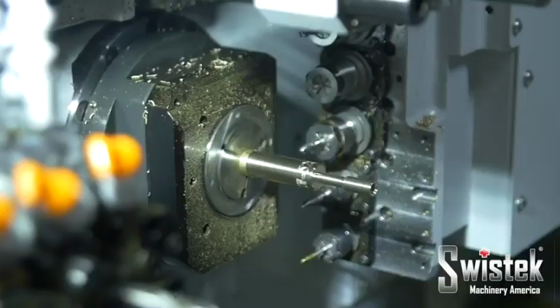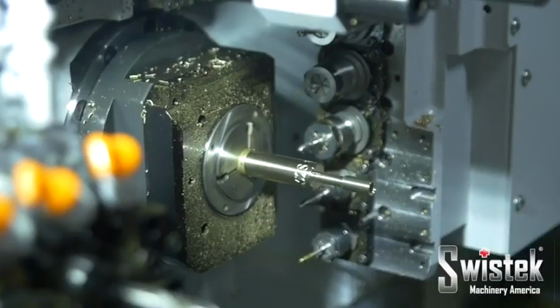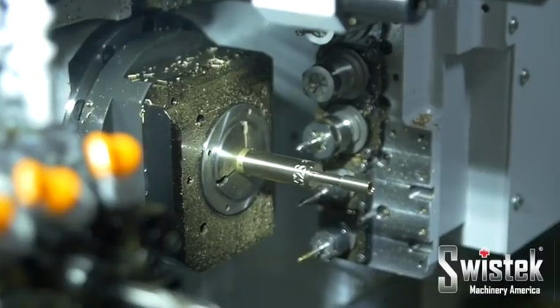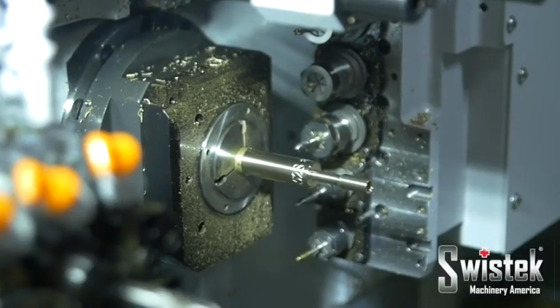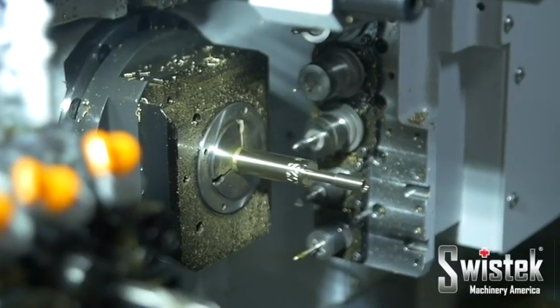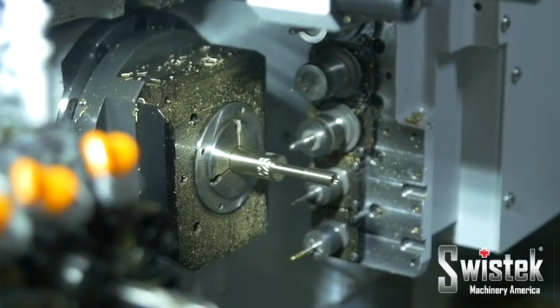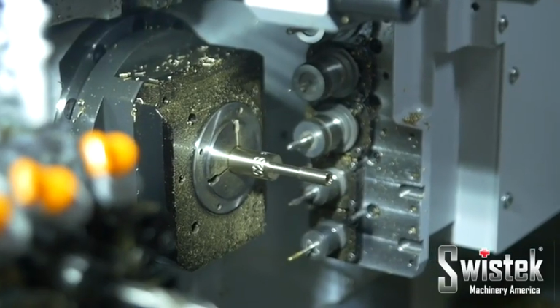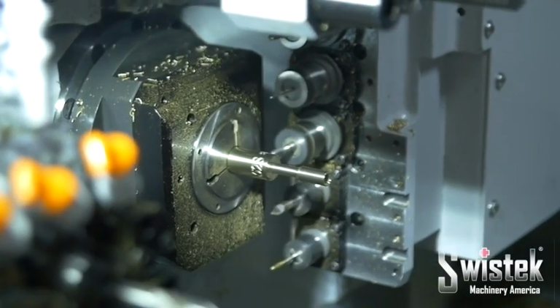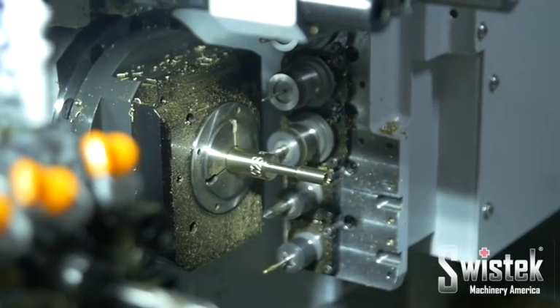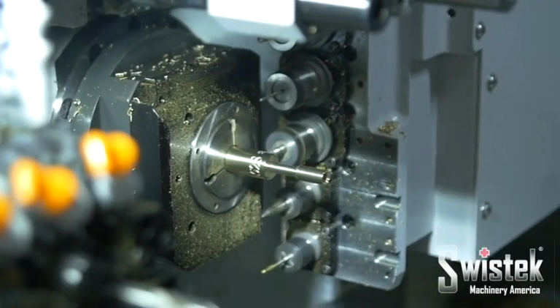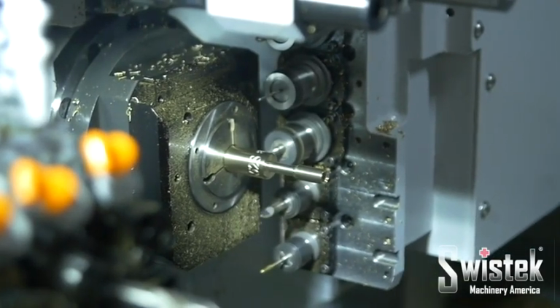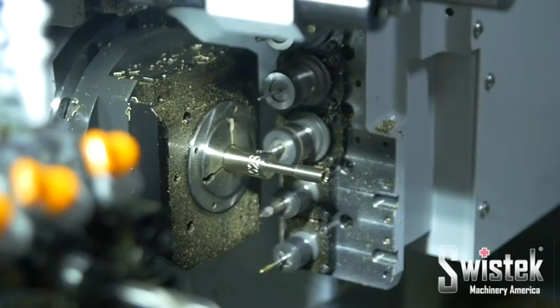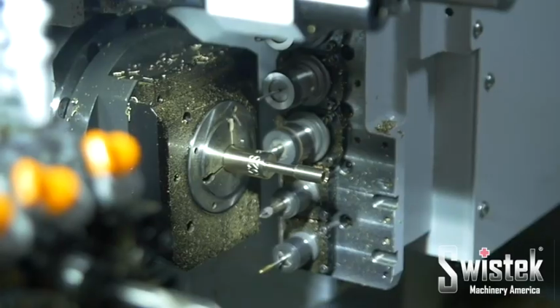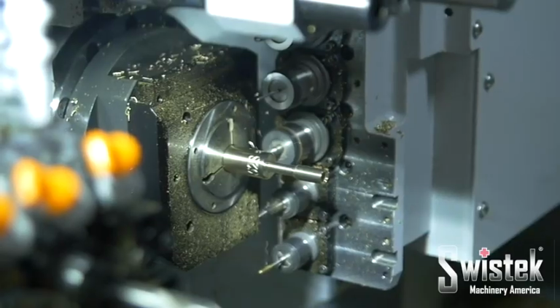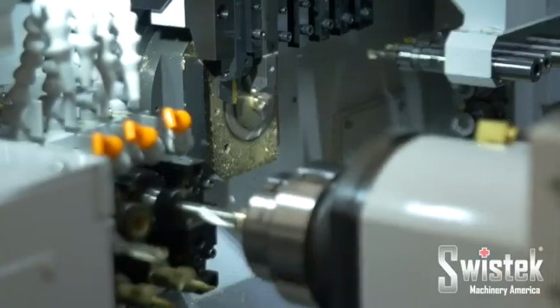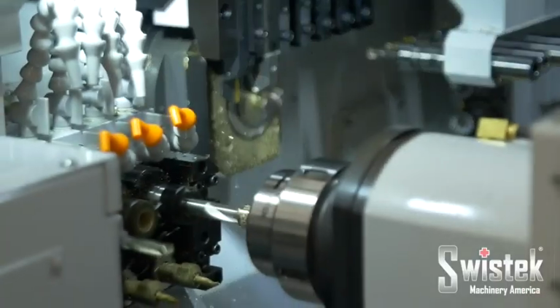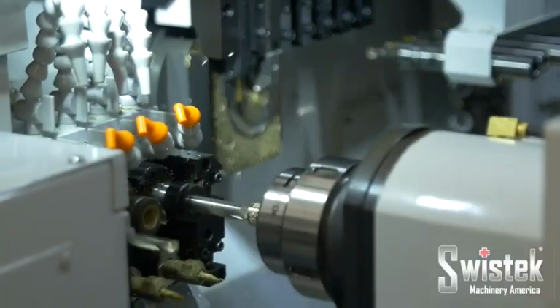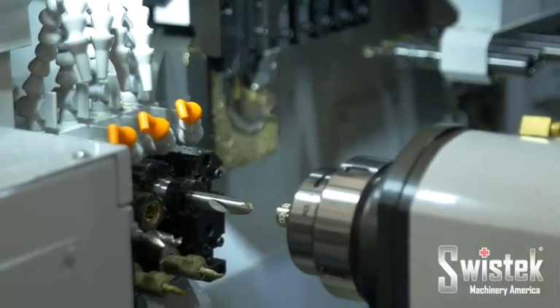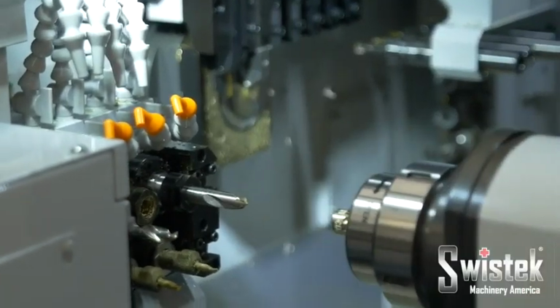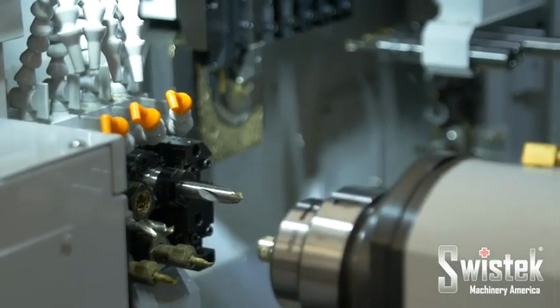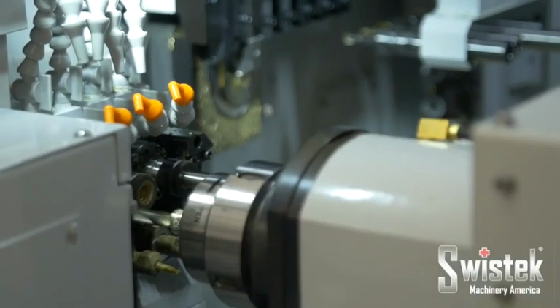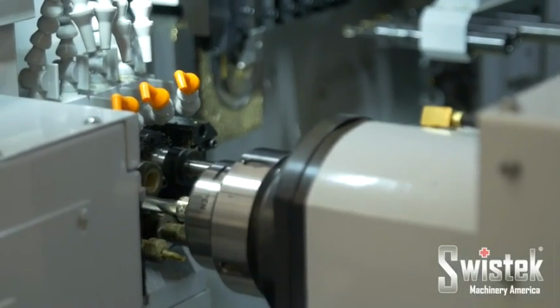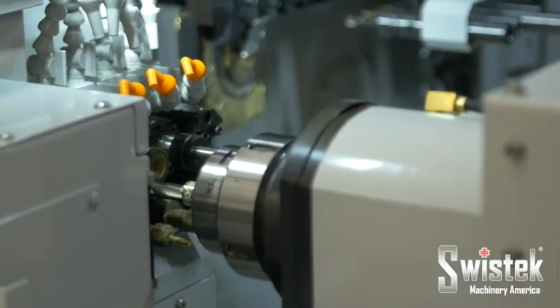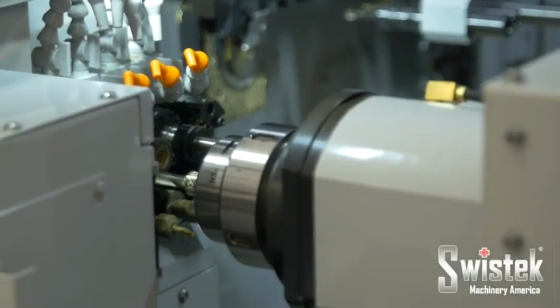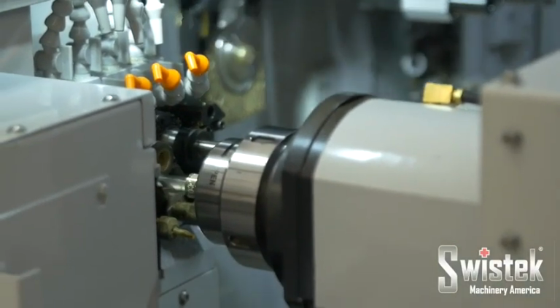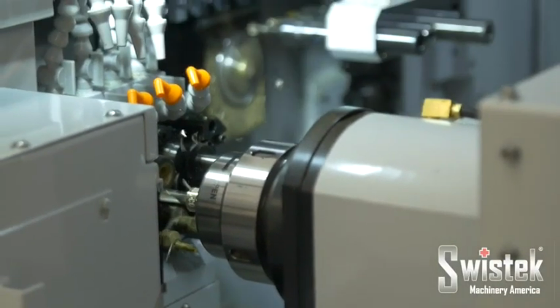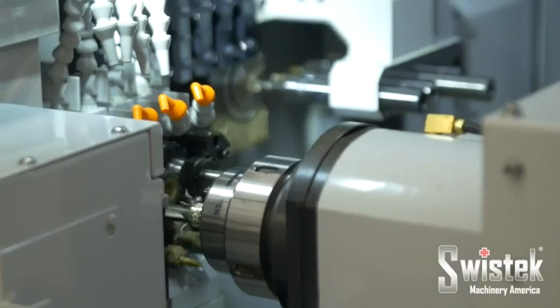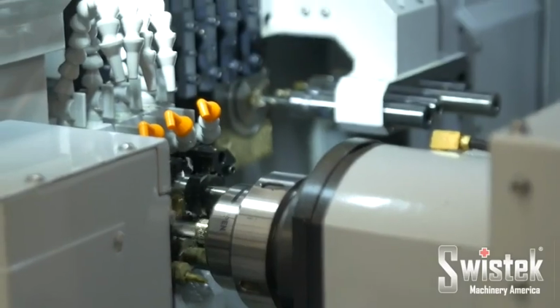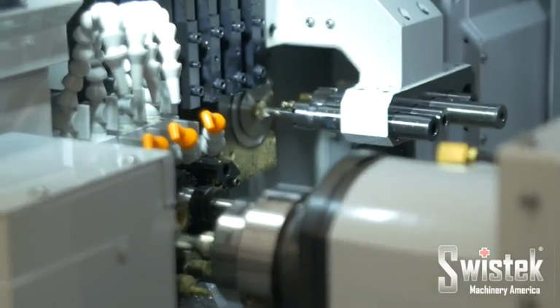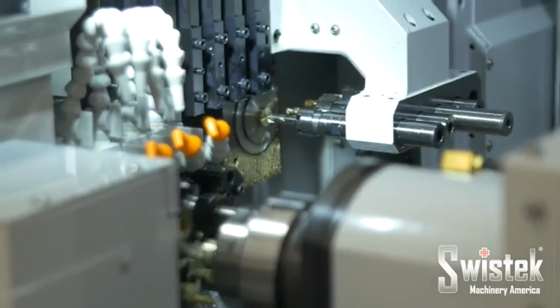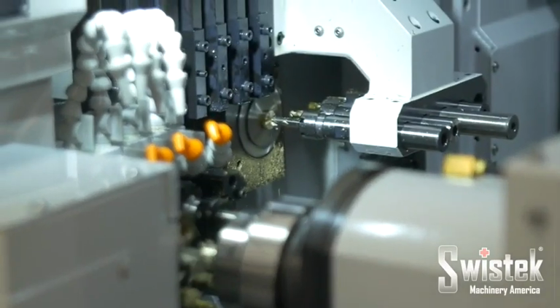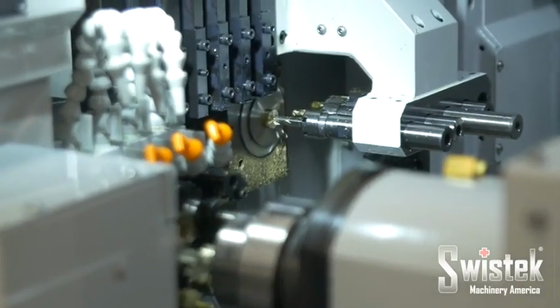these machines allow multiple tools and processes to work at the same time, meaning that a part can be turned, milled, drilled, and bored in a single cycle, eliminating secondary operations.